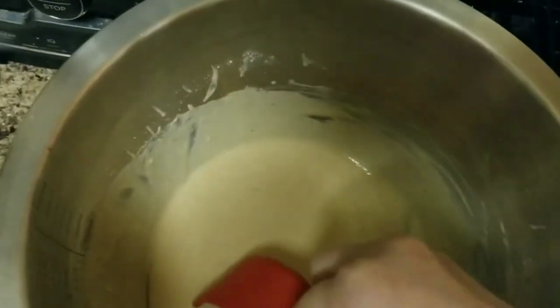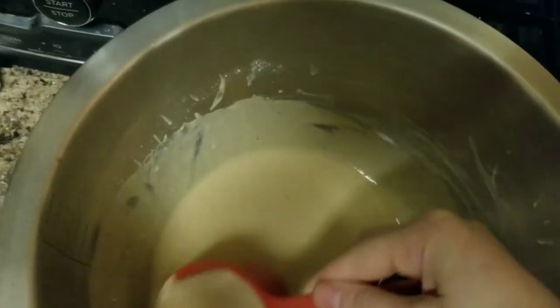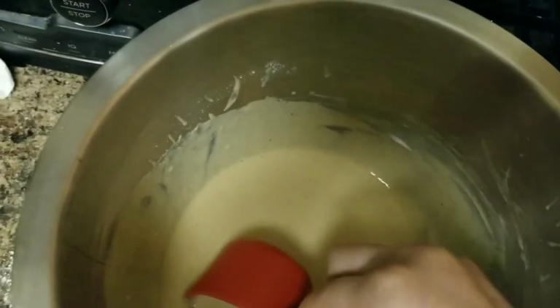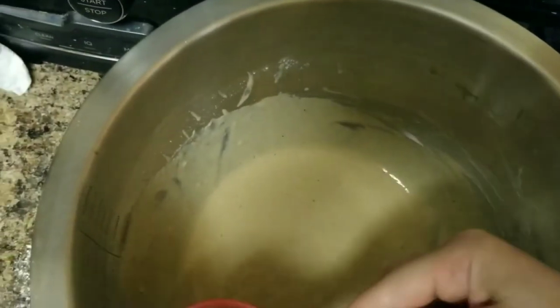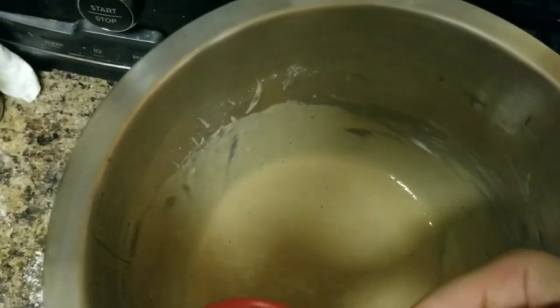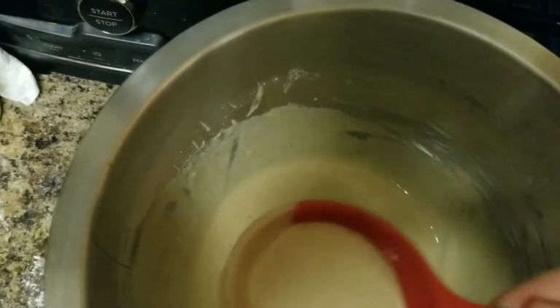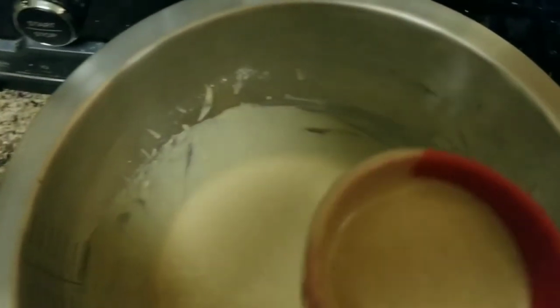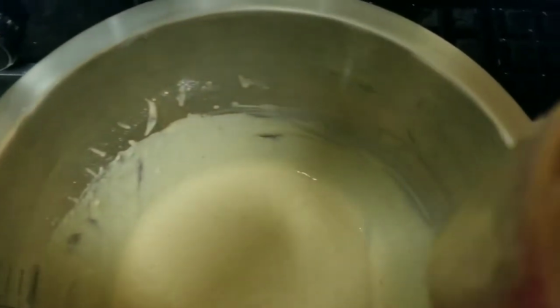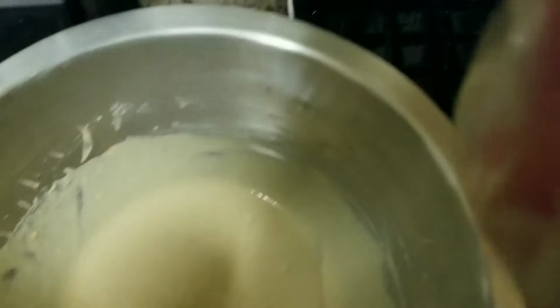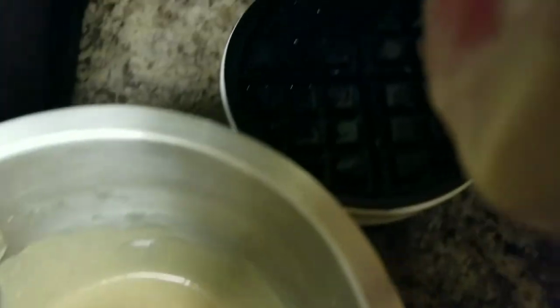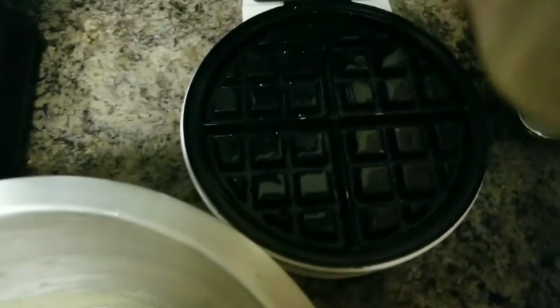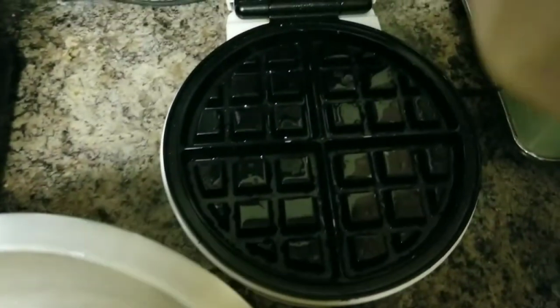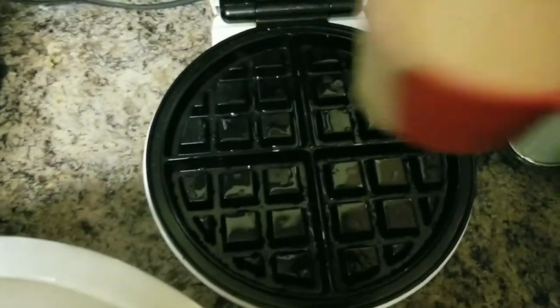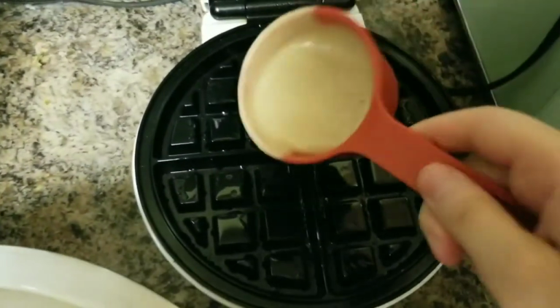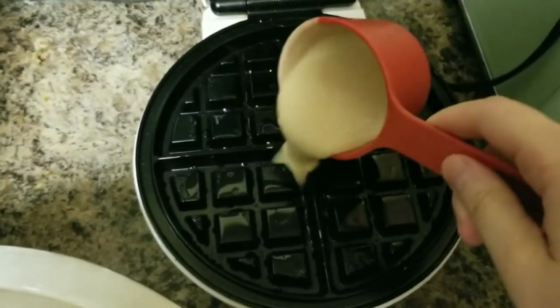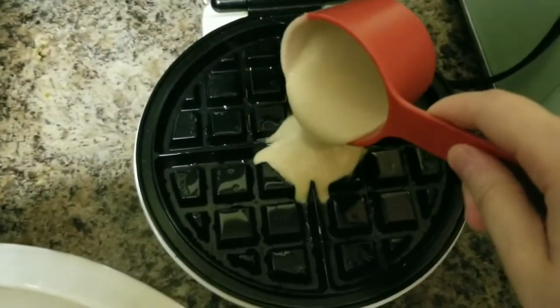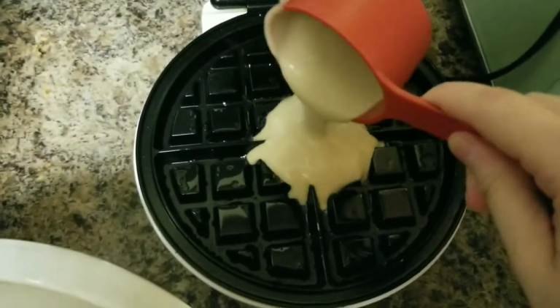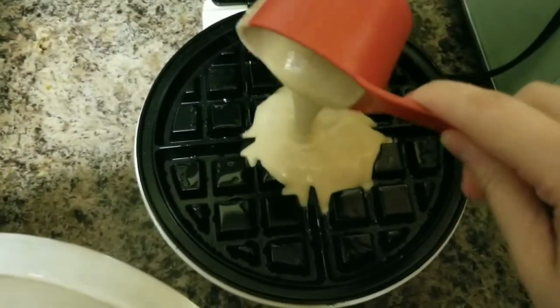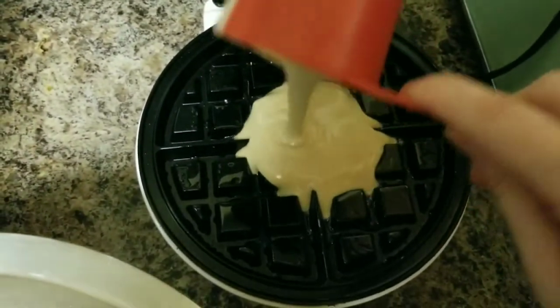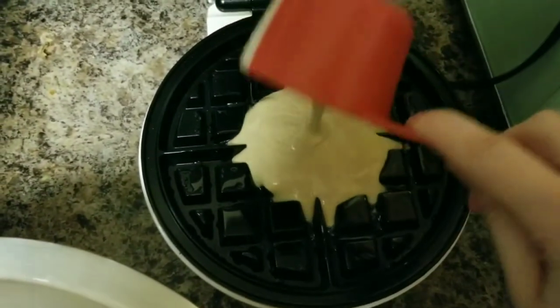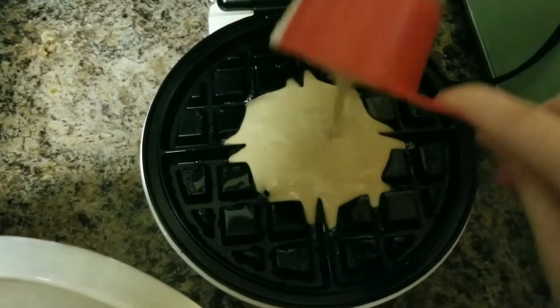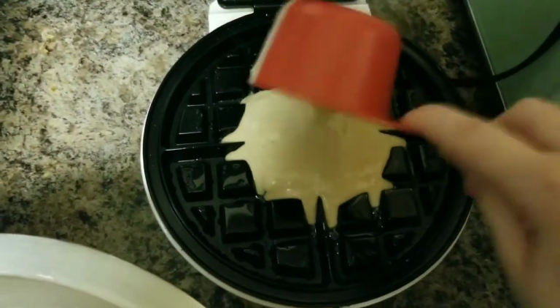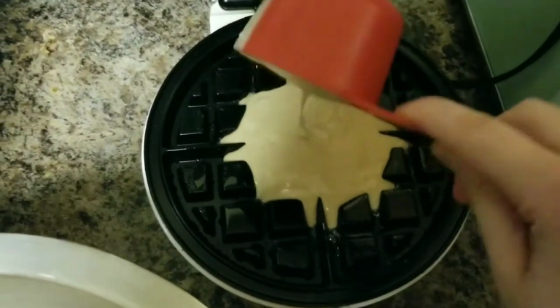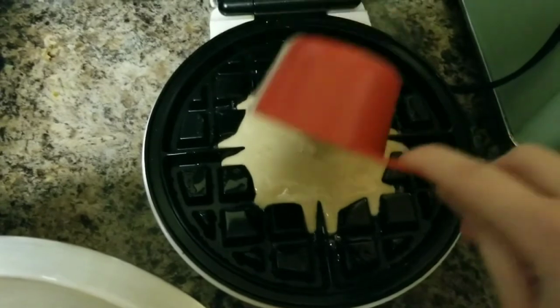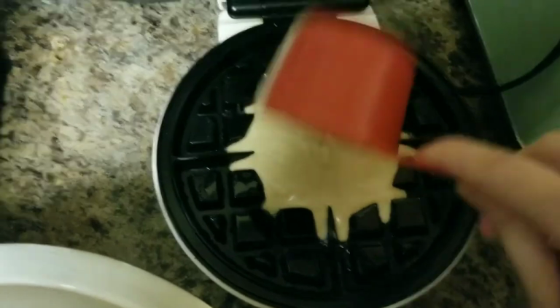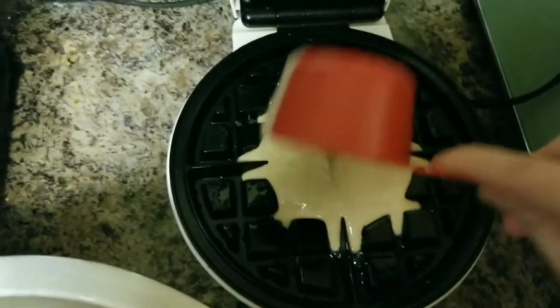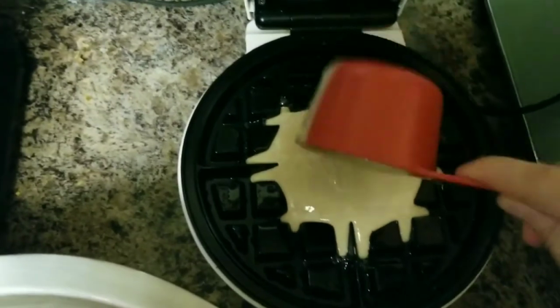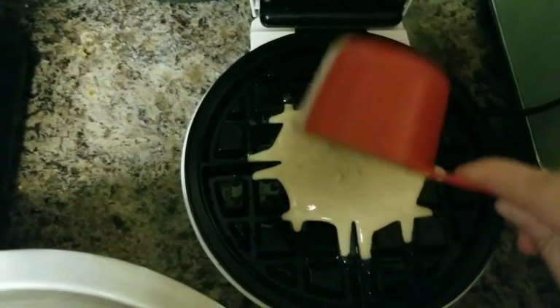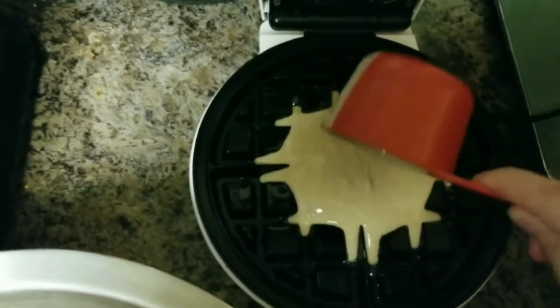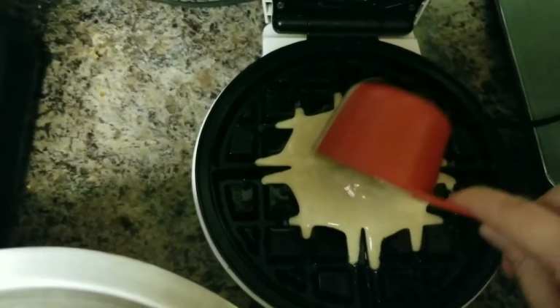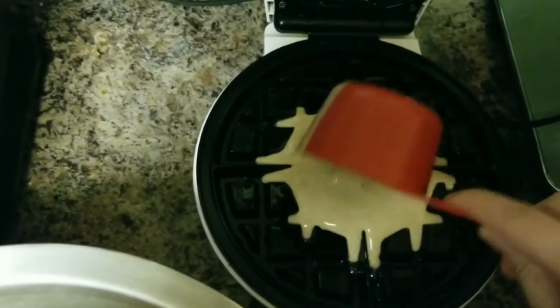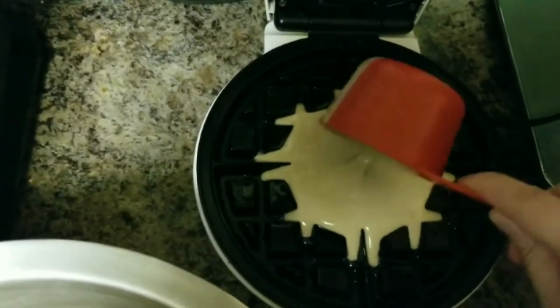I ended up taking about one fourth cup of batter, pouring it right in, and then letting it heat up and do its work. I'll repeat the process, and it should come out to about four to five waffles.